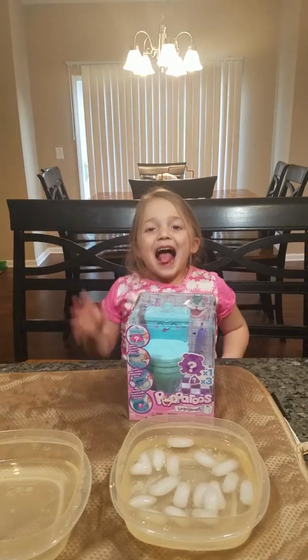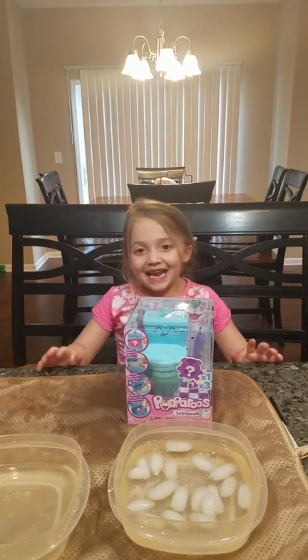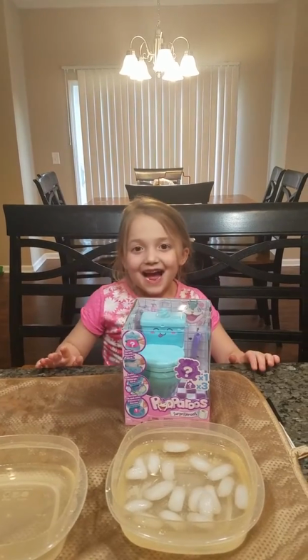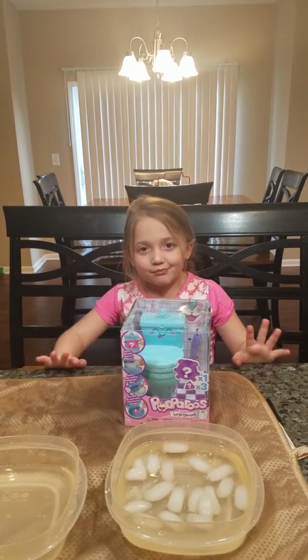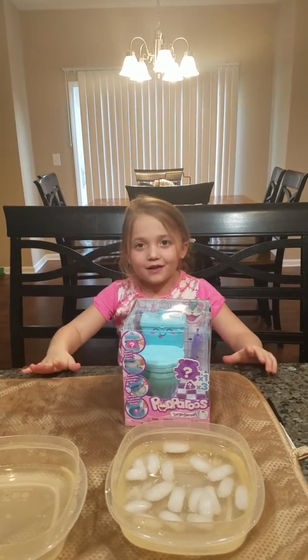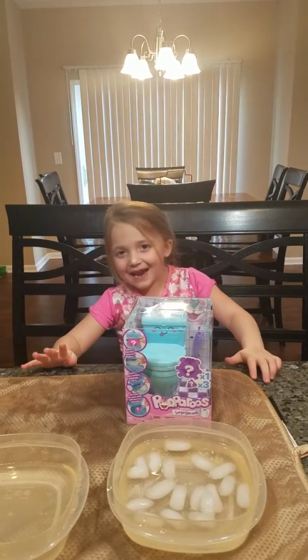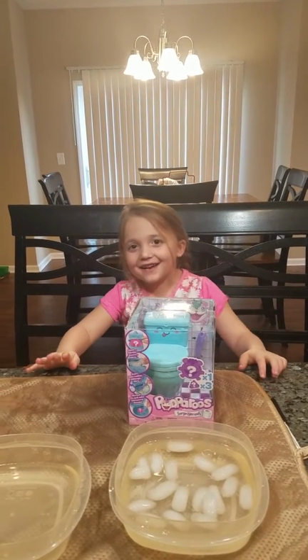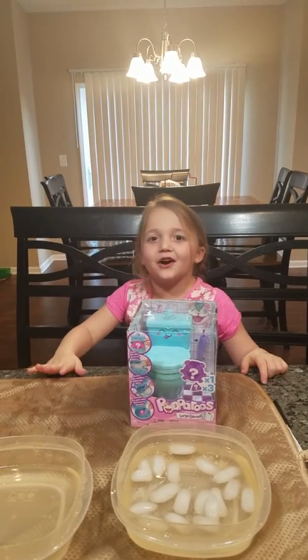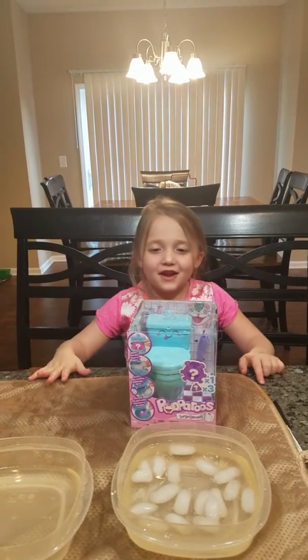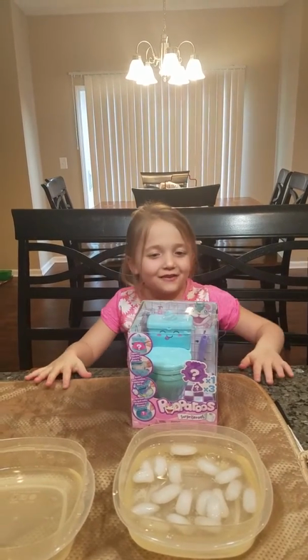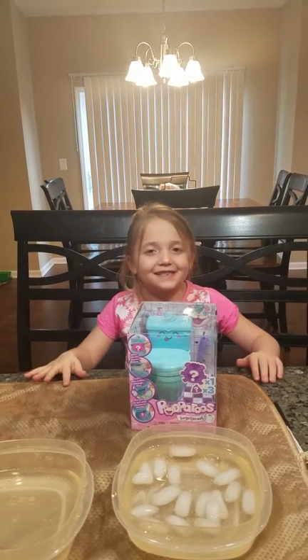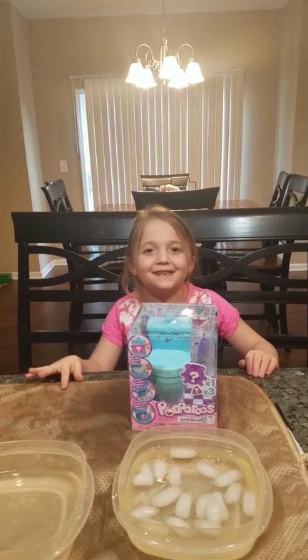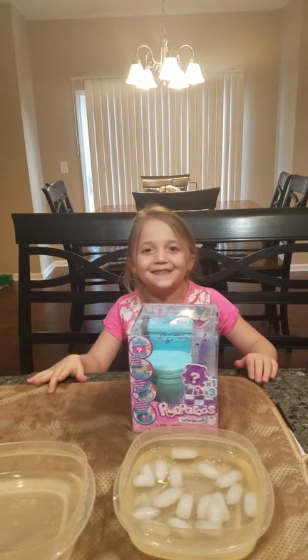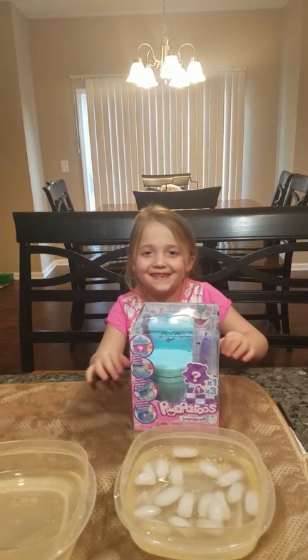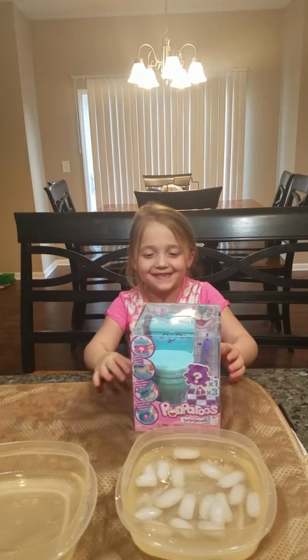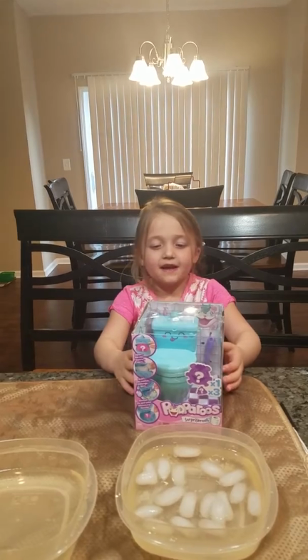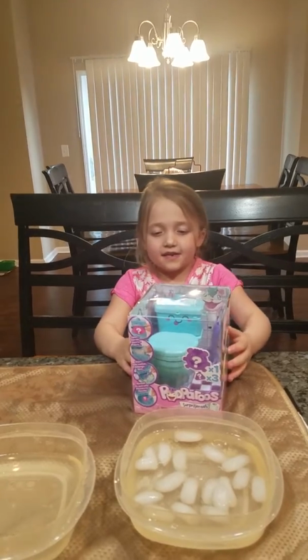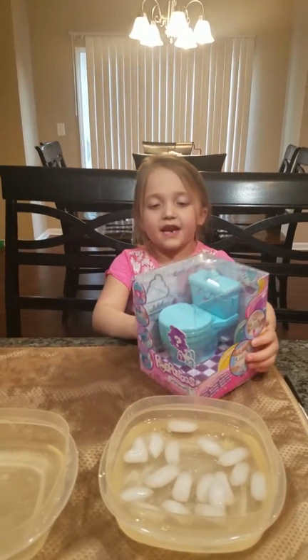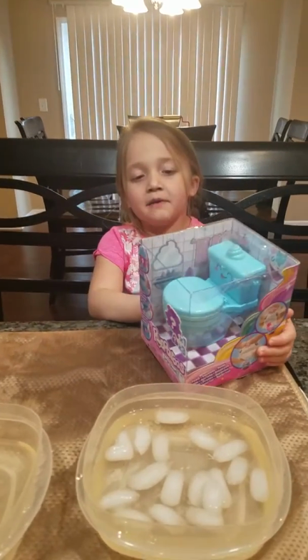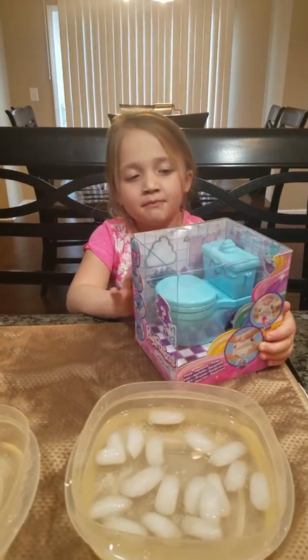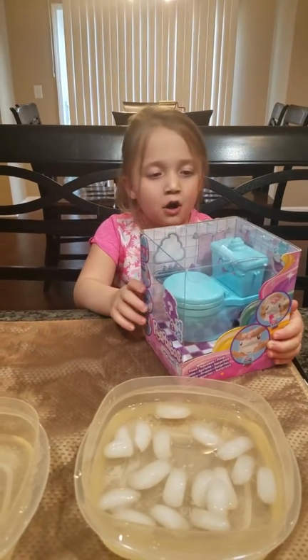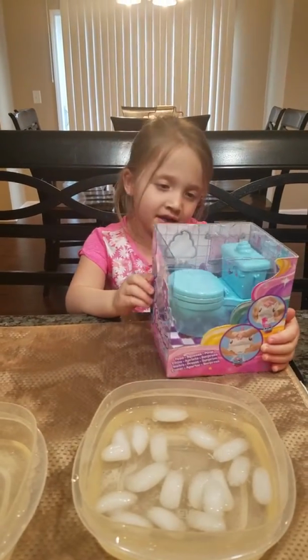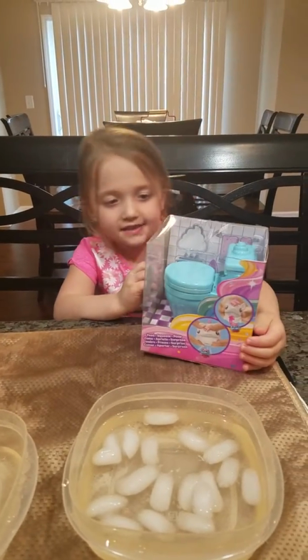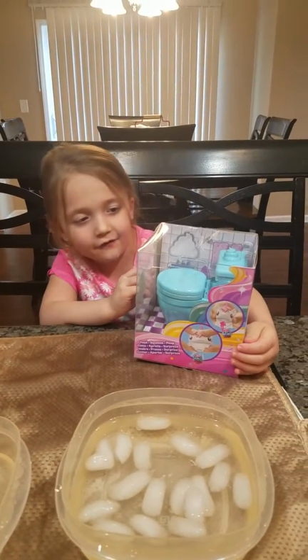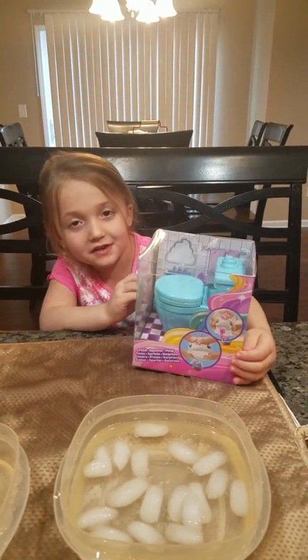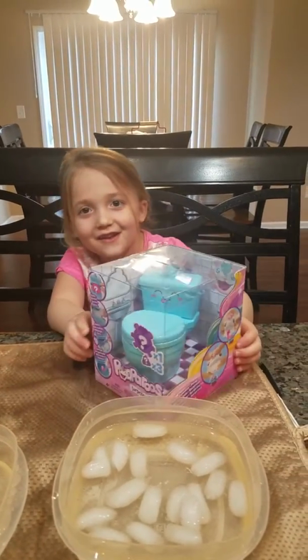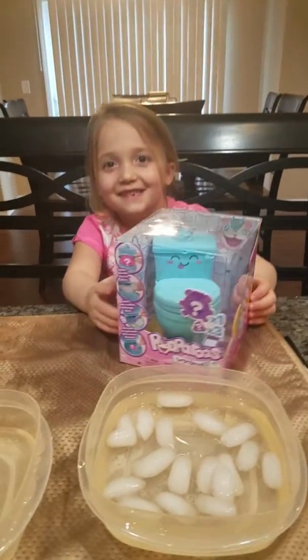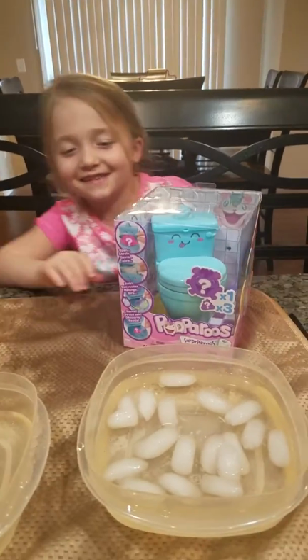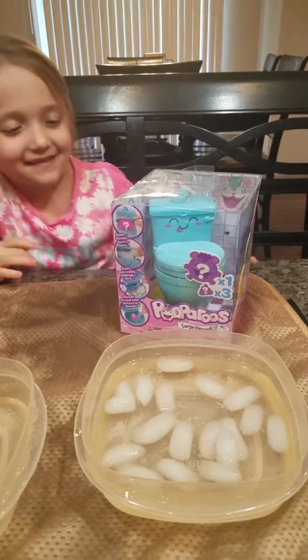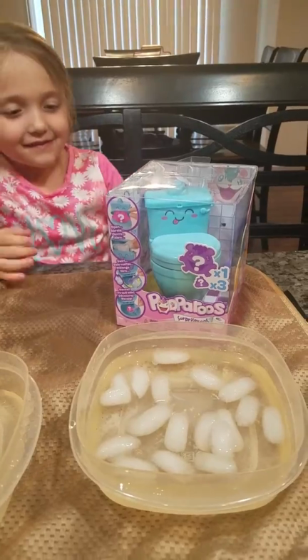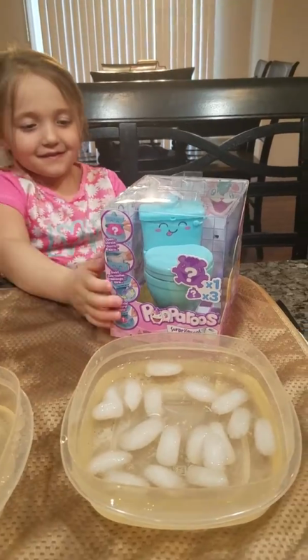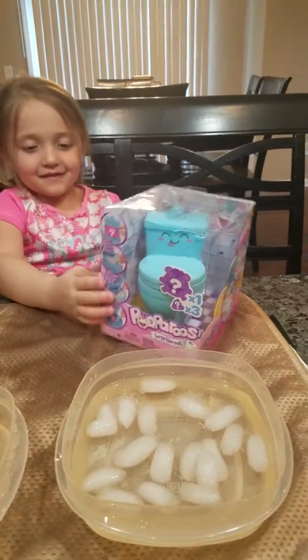Hey guys! Welcome back to Oh No! It's the Stooskies. Today I'm going to be opening this thing — I forgot what it's called. It's called Pooperroos.